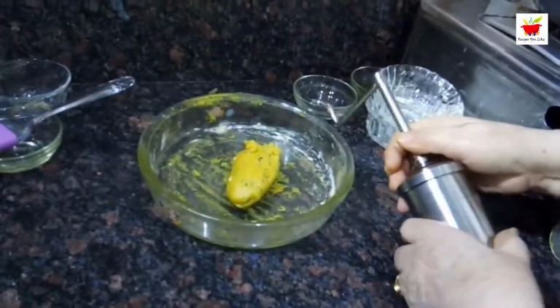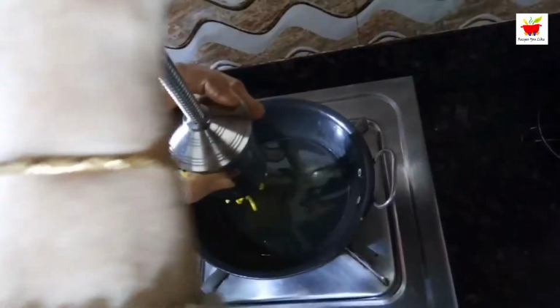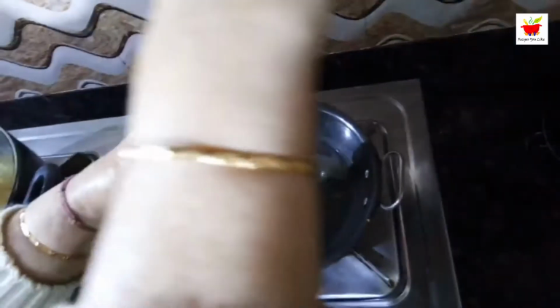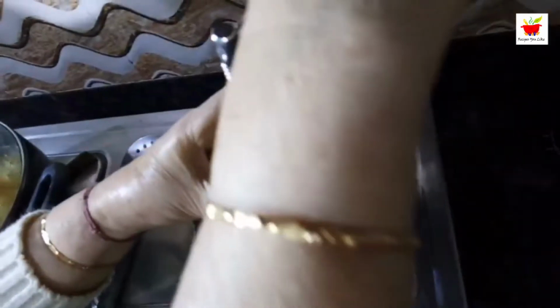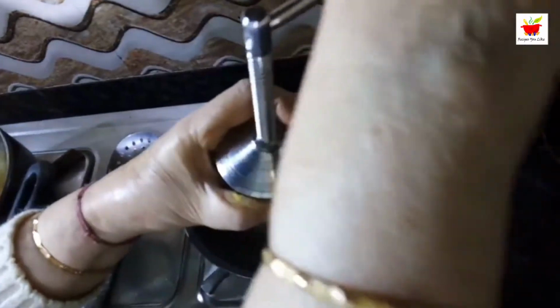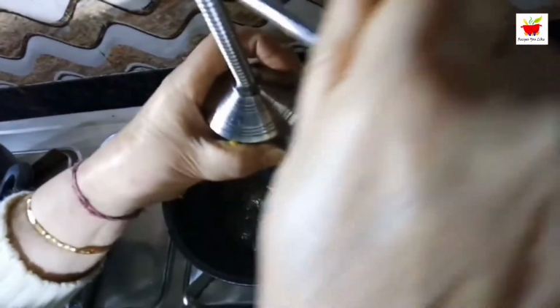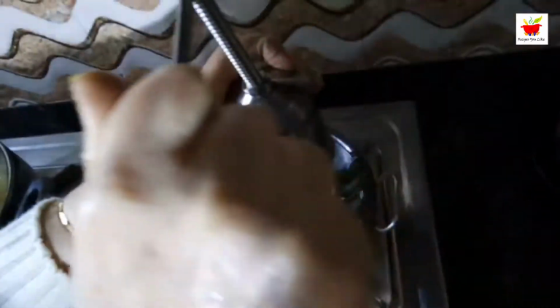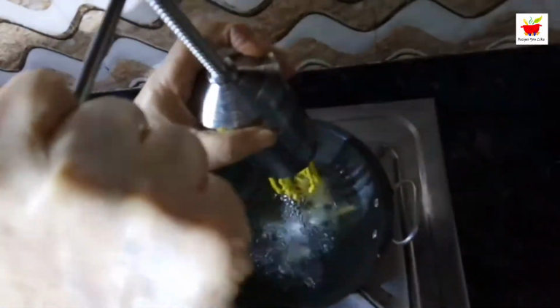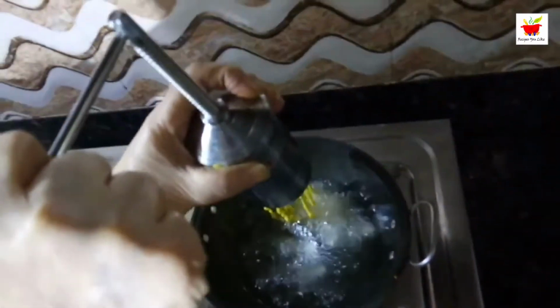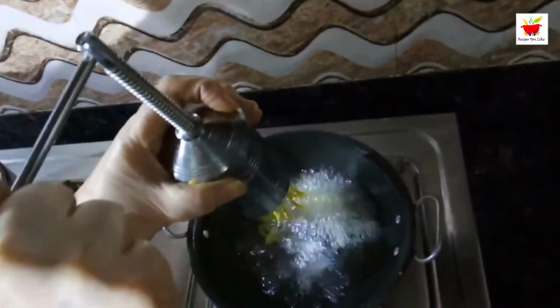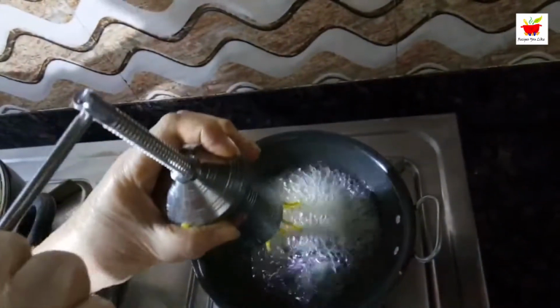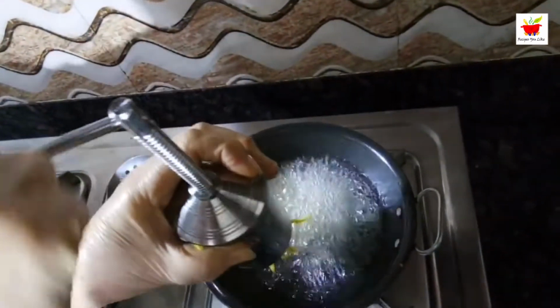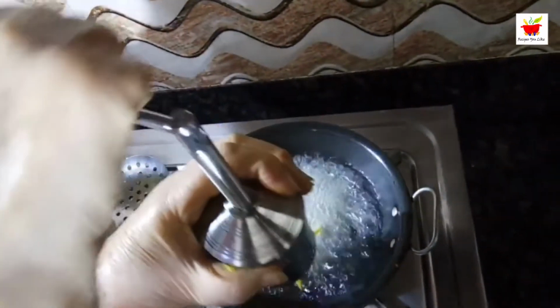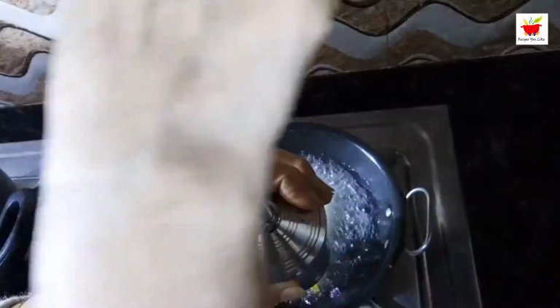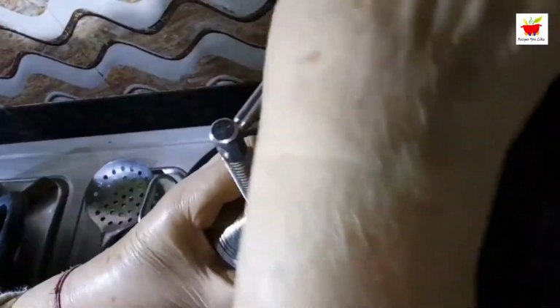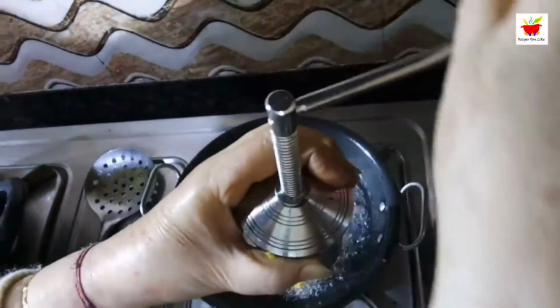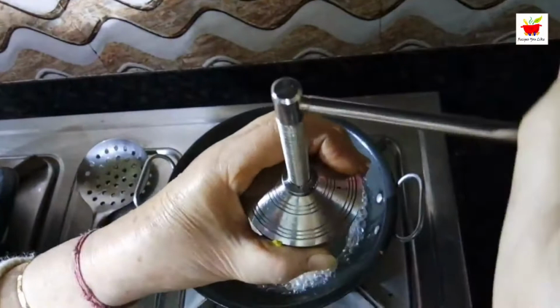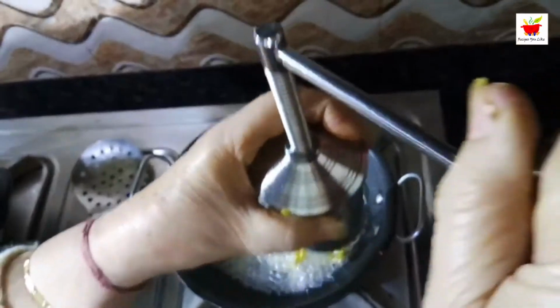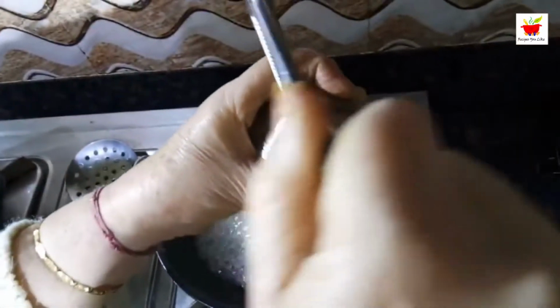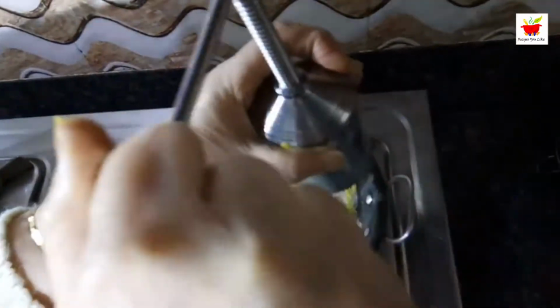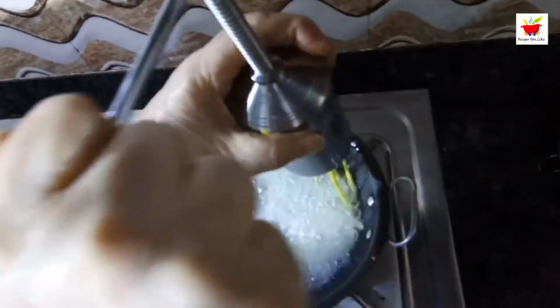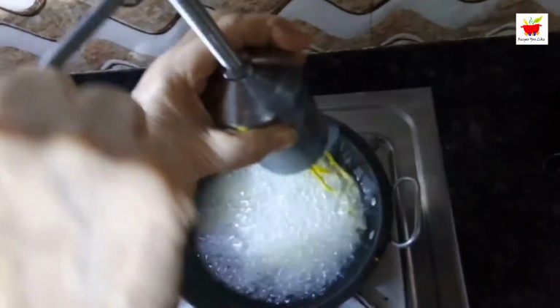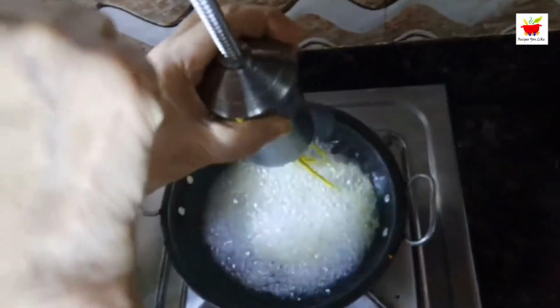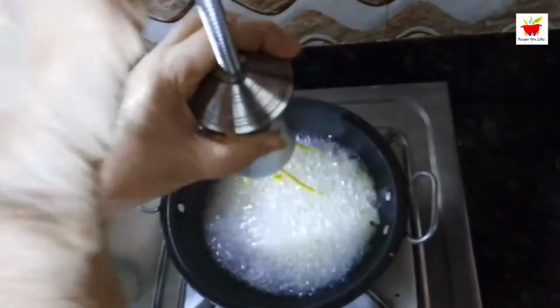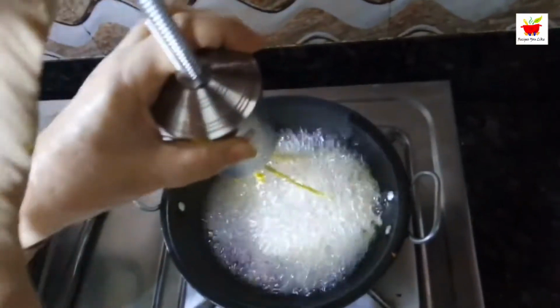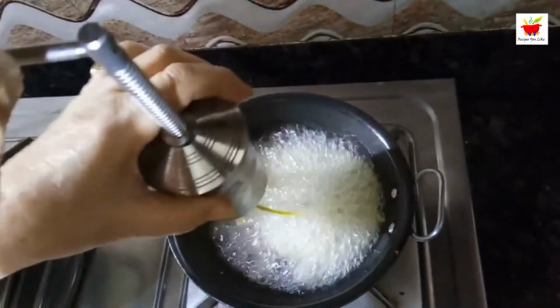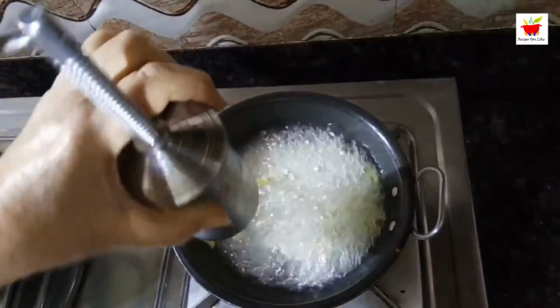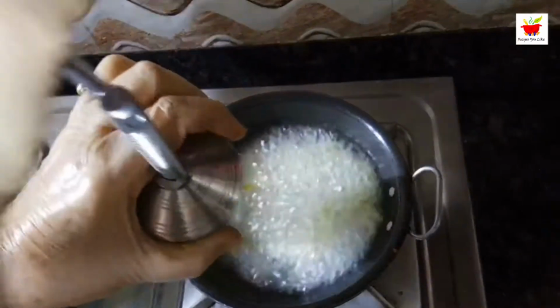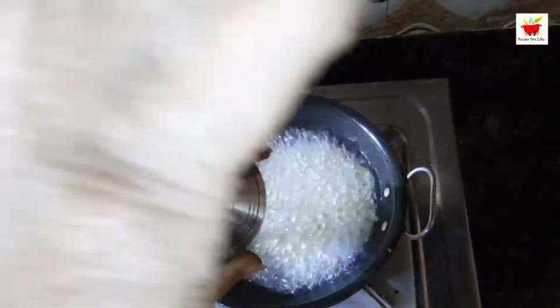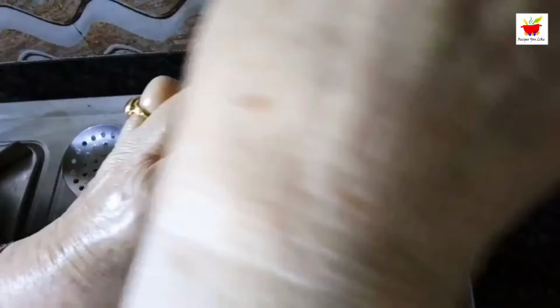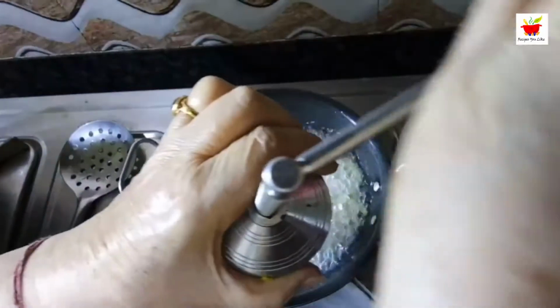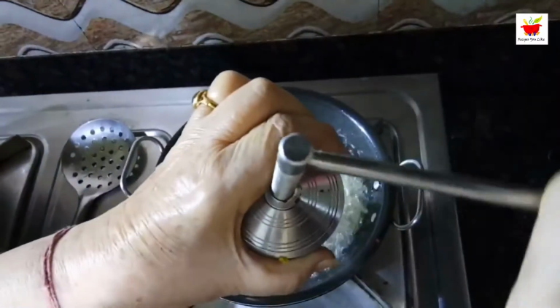Drop the sev into medium hot oil. Don't add too much sev into the oil at once — if you add too much at once, it will crumble up, get messy, and you won't get a nice shape.